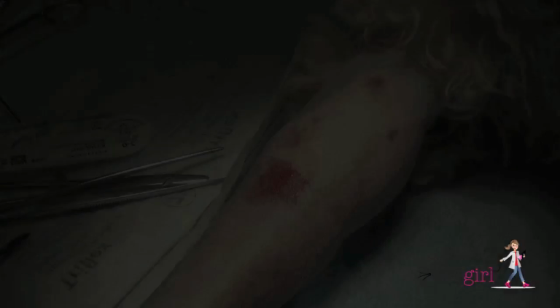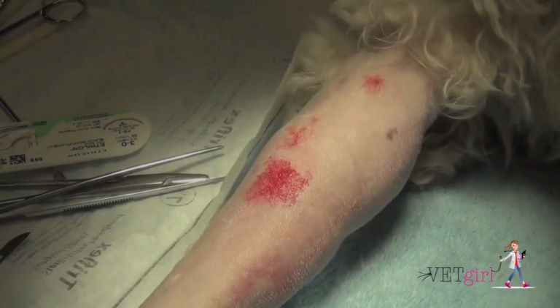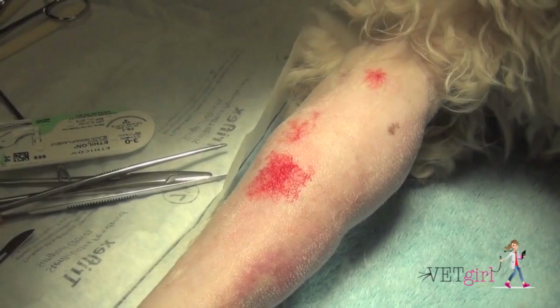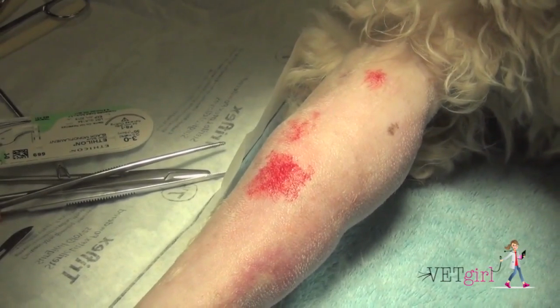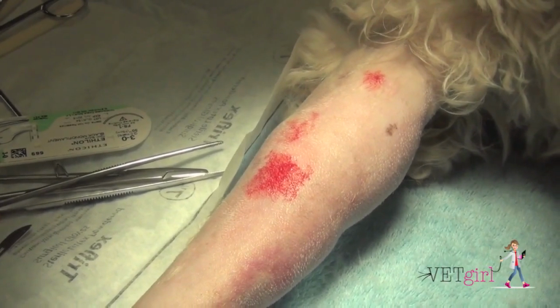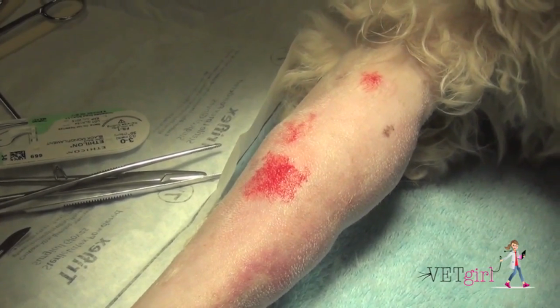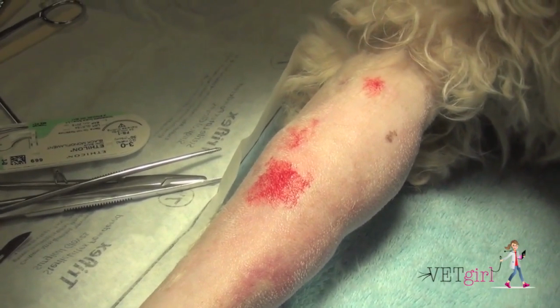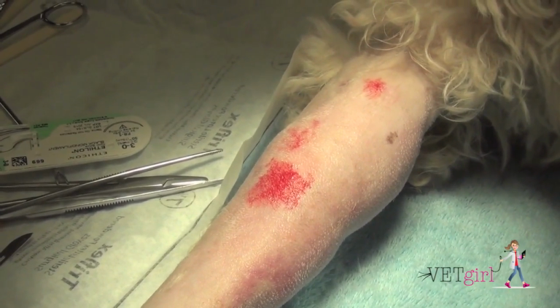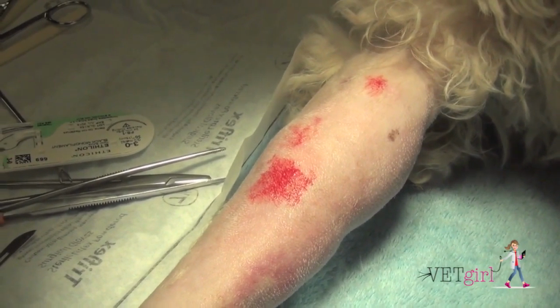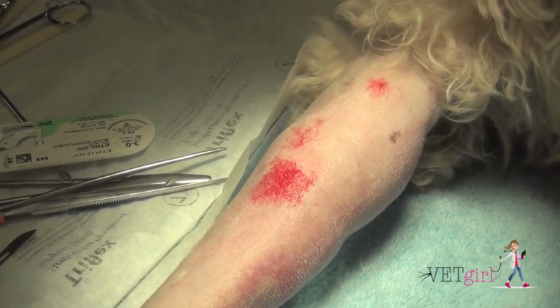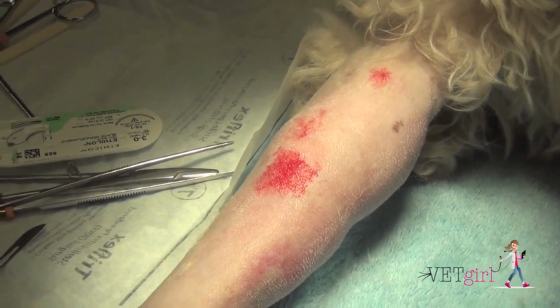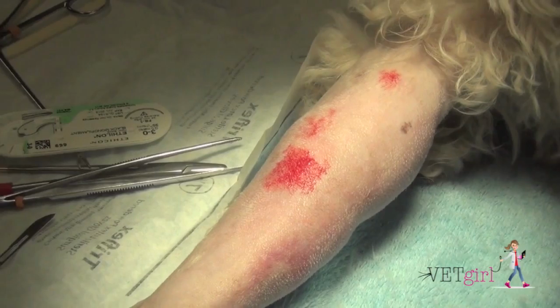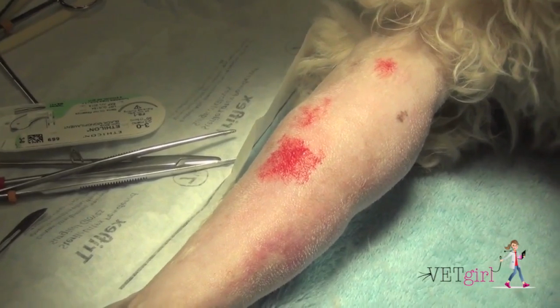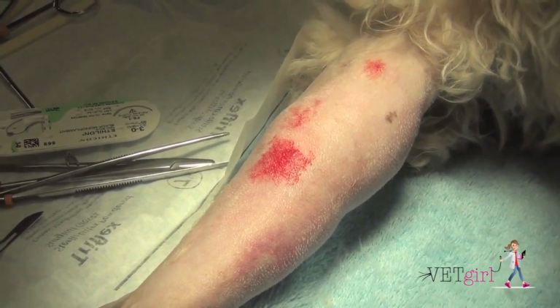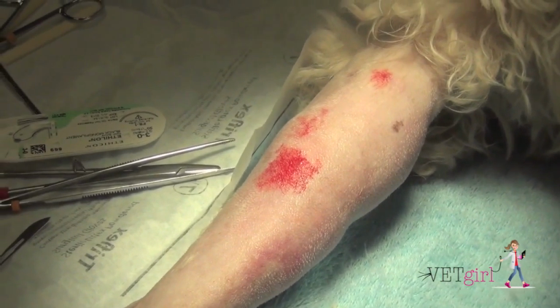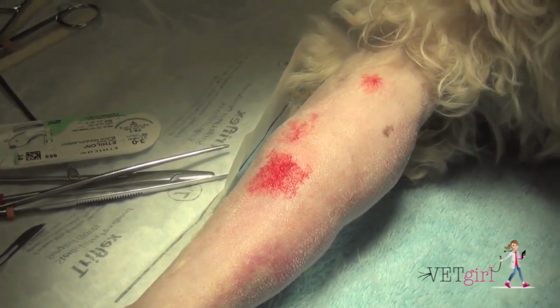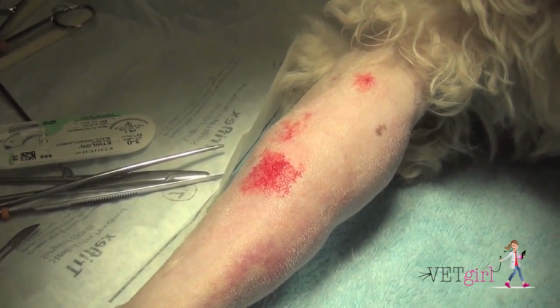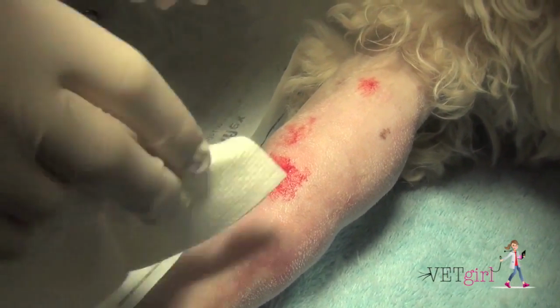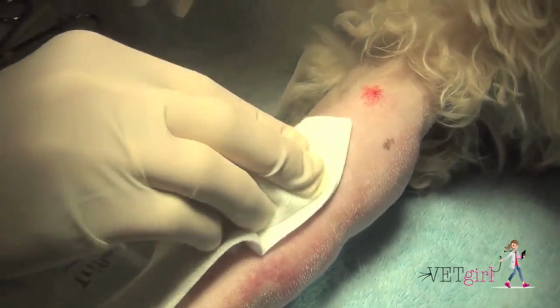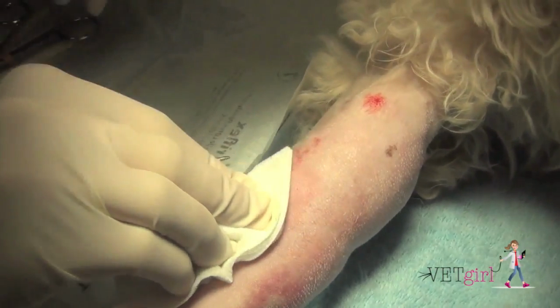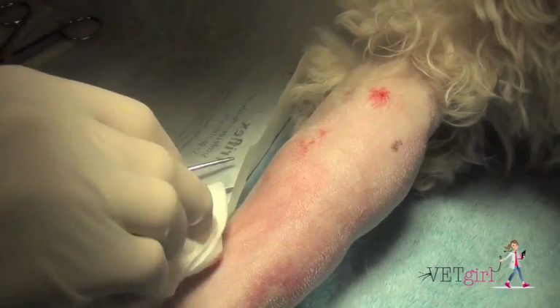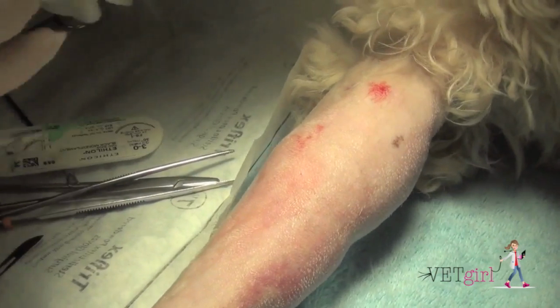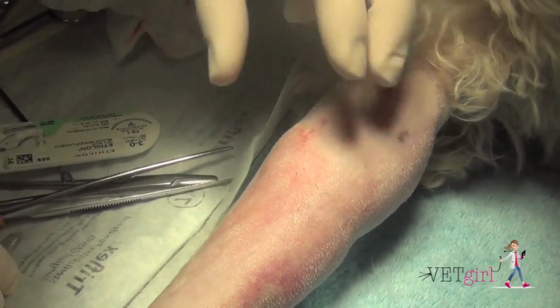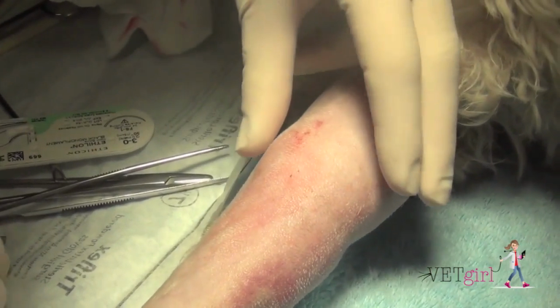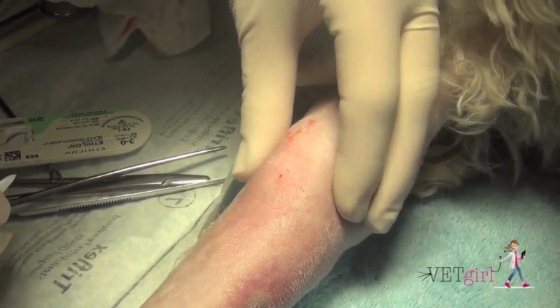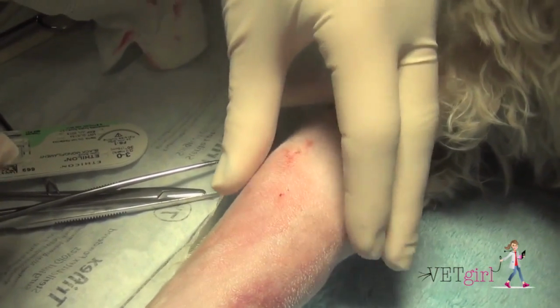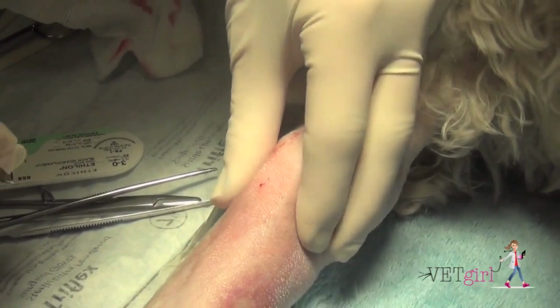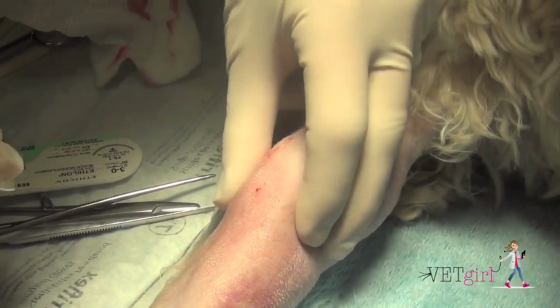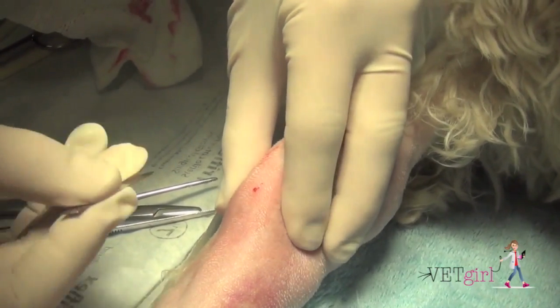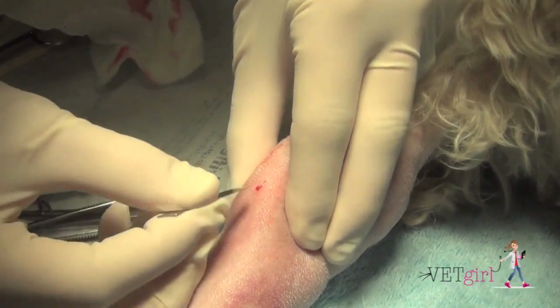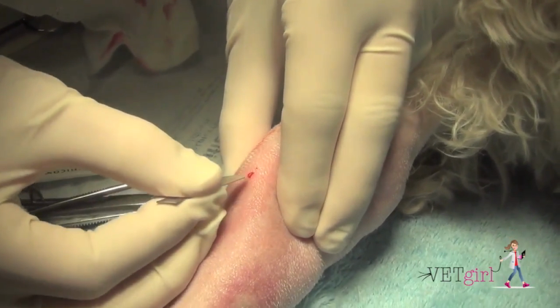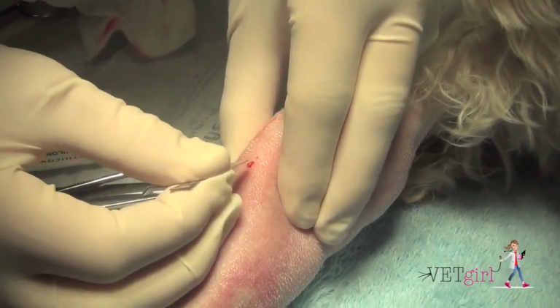In today's VetGirl video, we demonstrate how to treat an abscess and also how to place a drain. Today's clinical case is of an eight-year-old Goldendoodle who presented for forelimb swelling, lethargy, and fever.